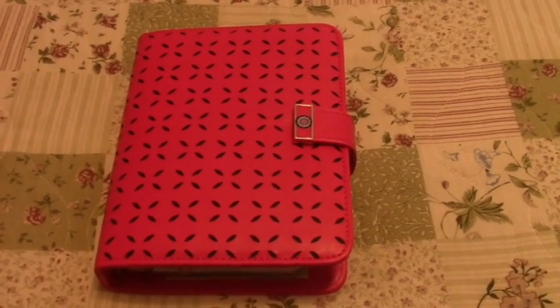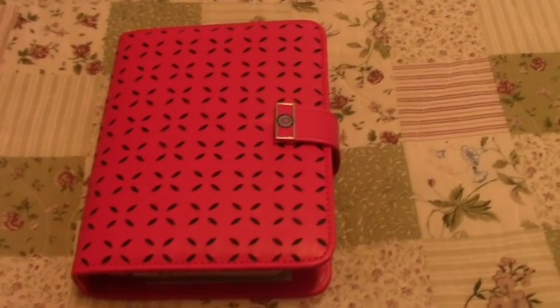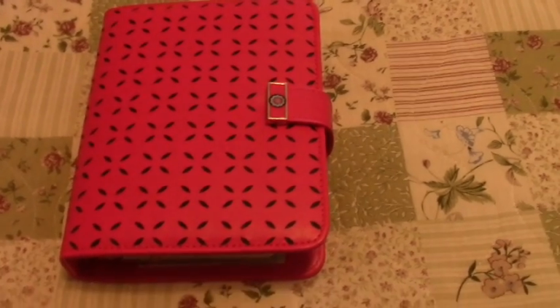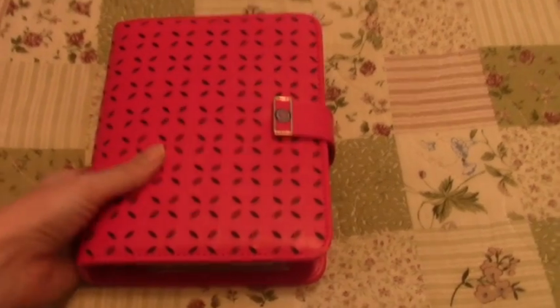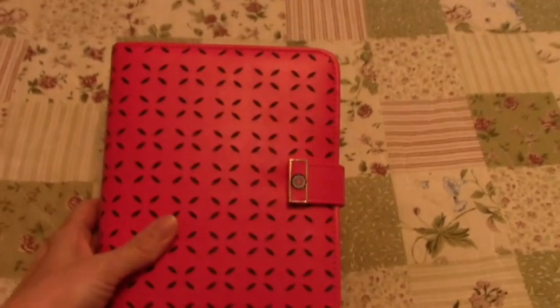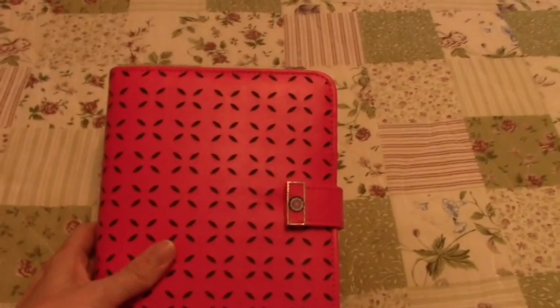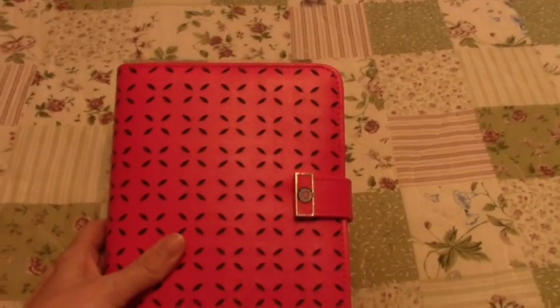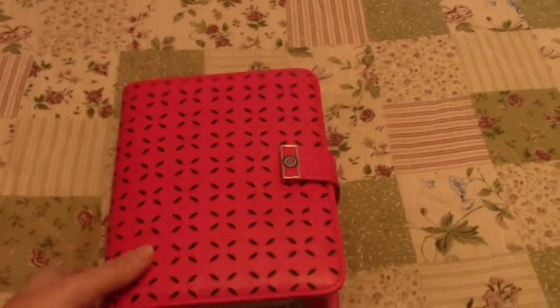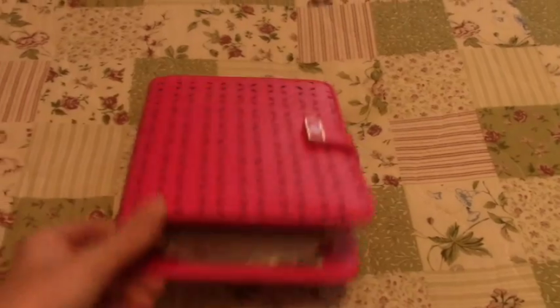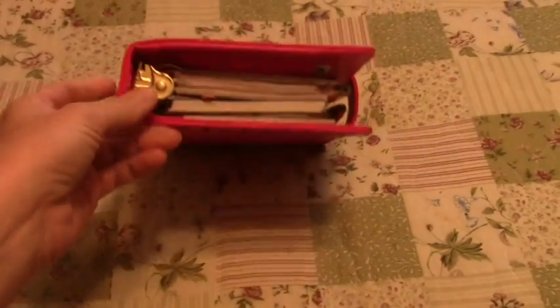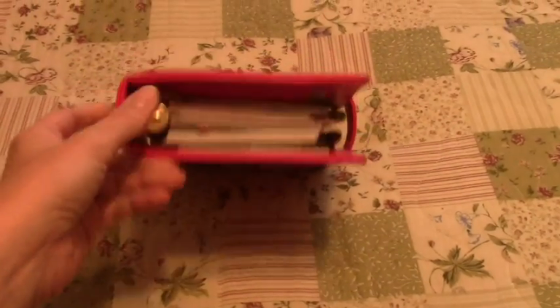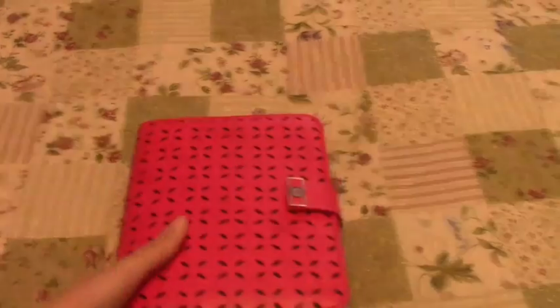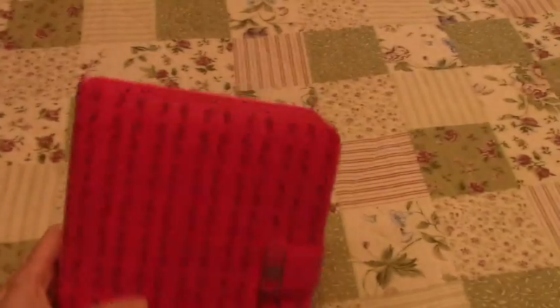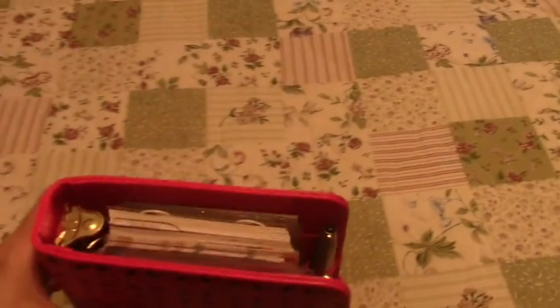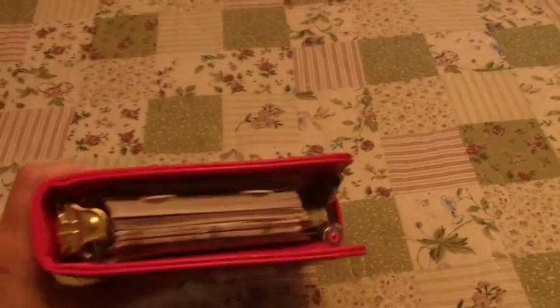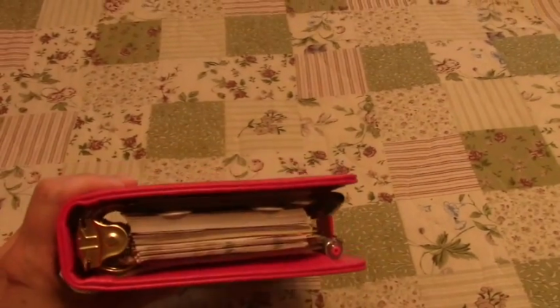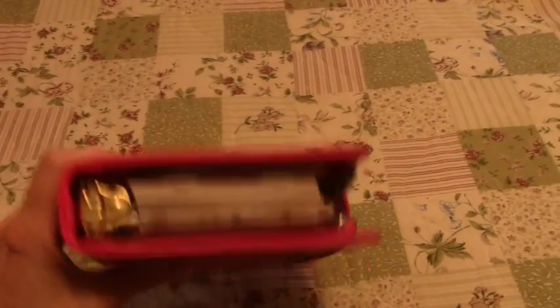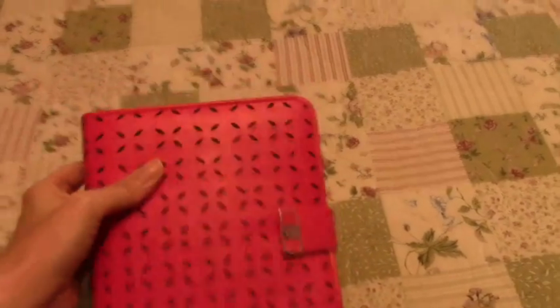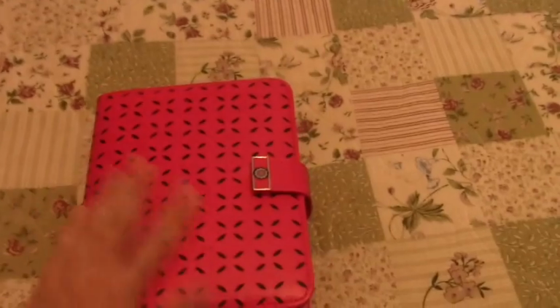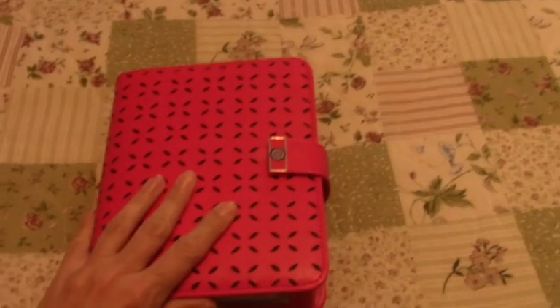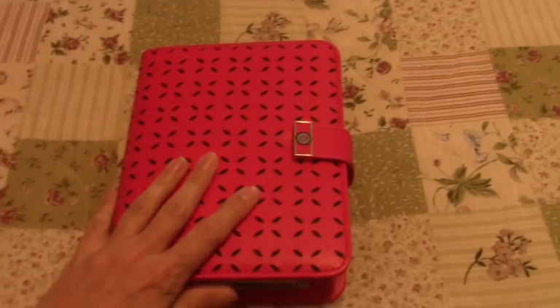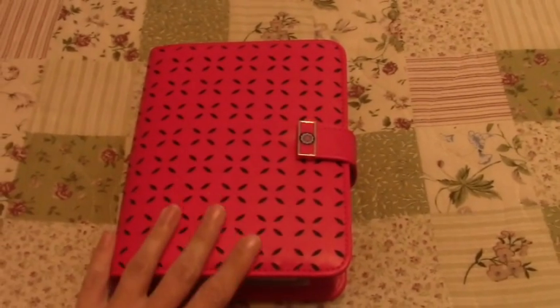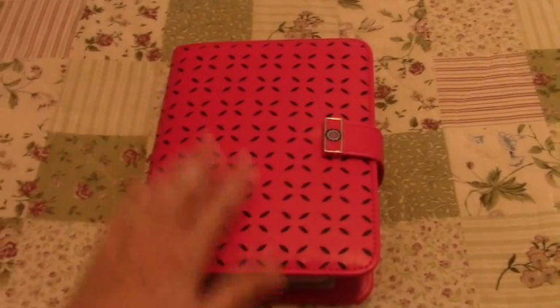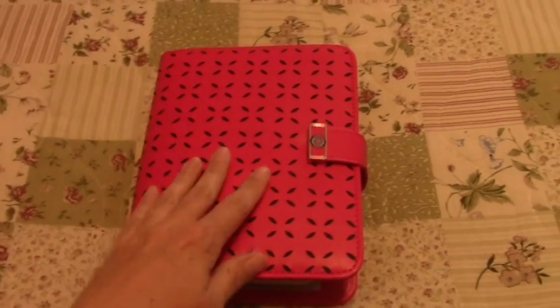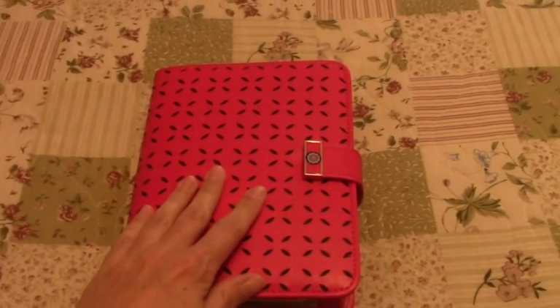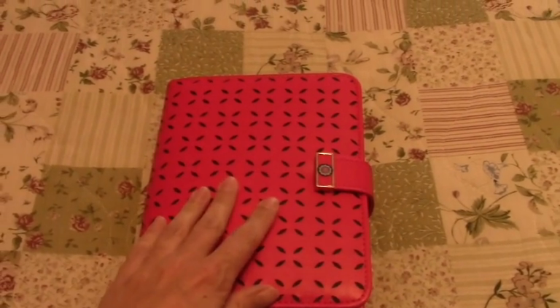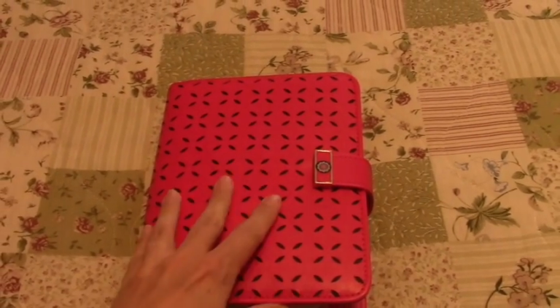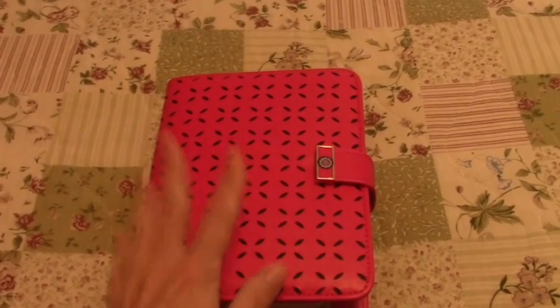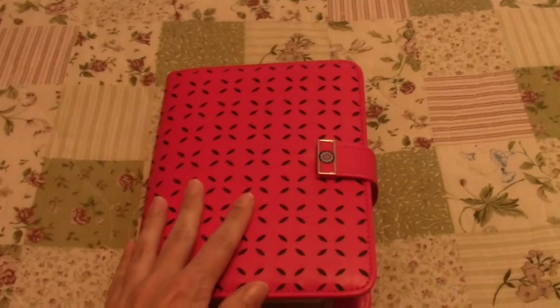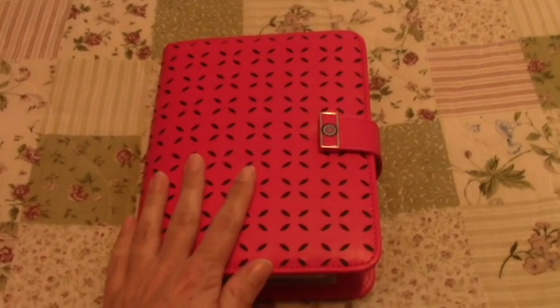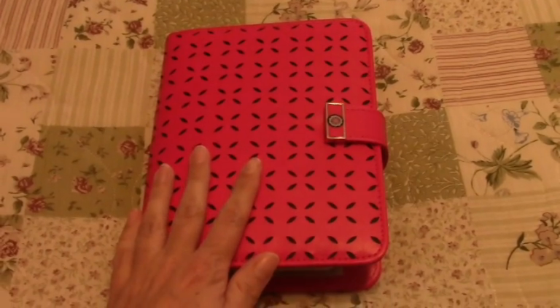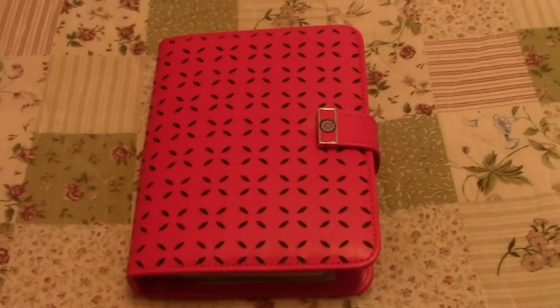This is the Franklin Covey Haley binder. It's their newest binder, just came out. These are available in a berry red, a blue and a green. Obviously I have the berry red.